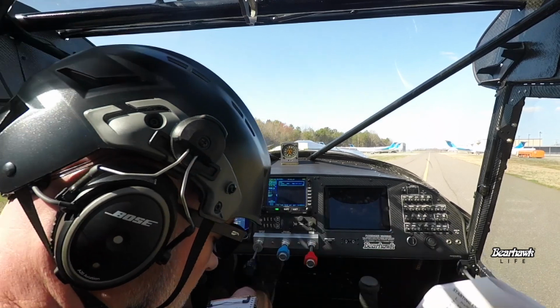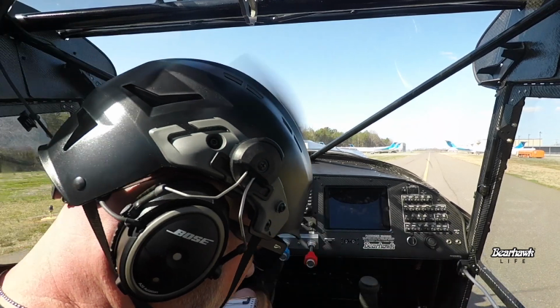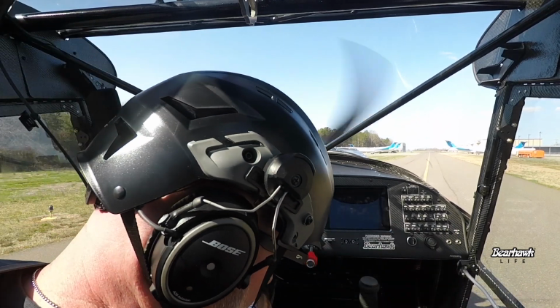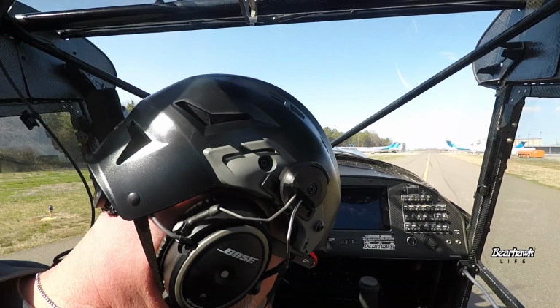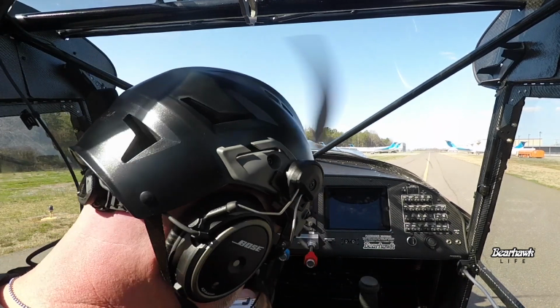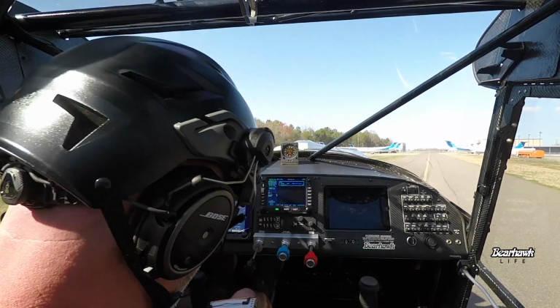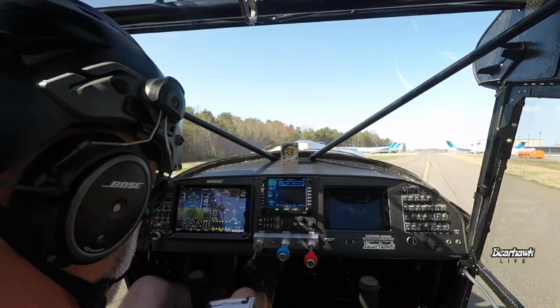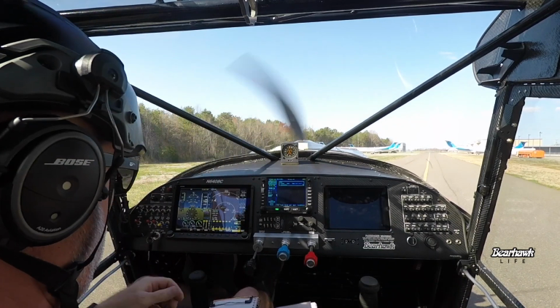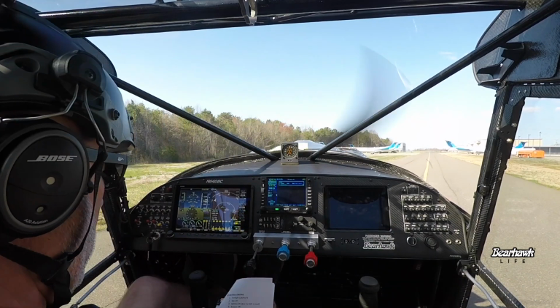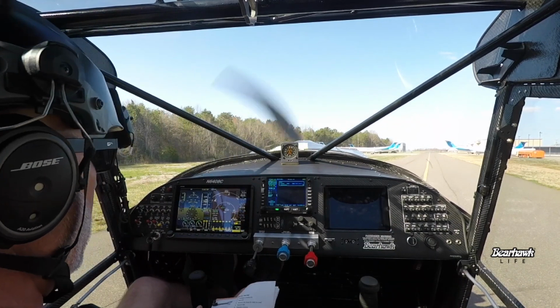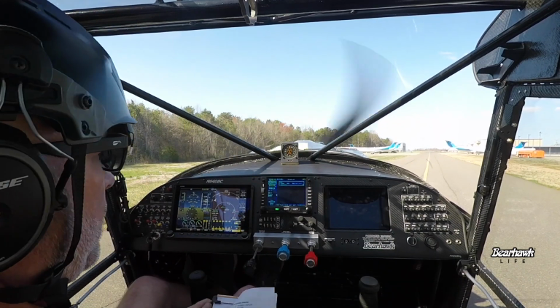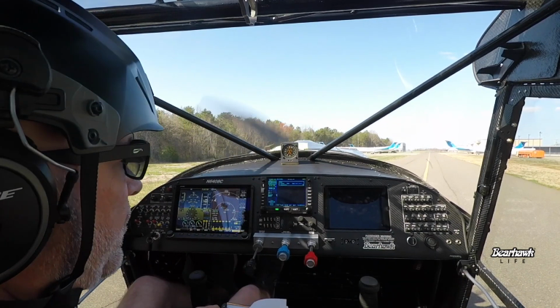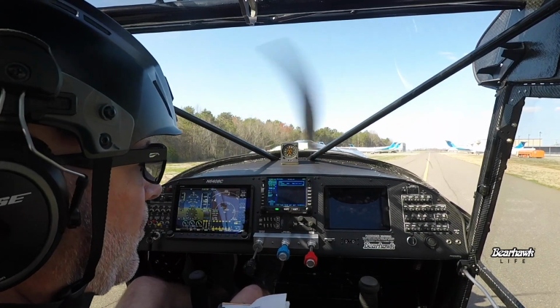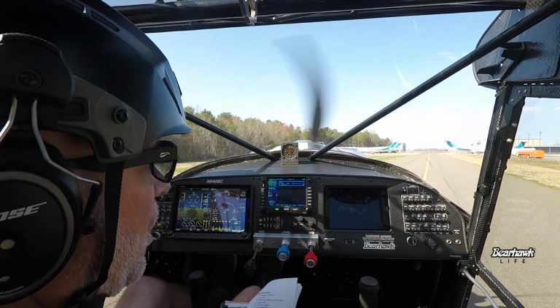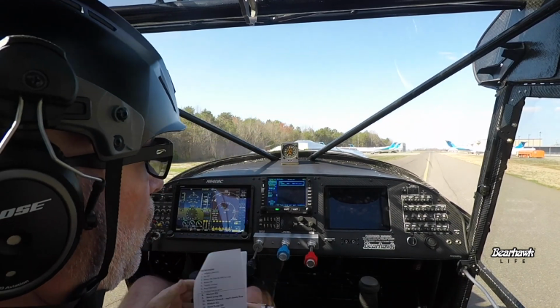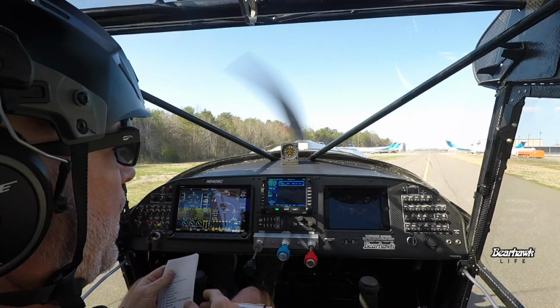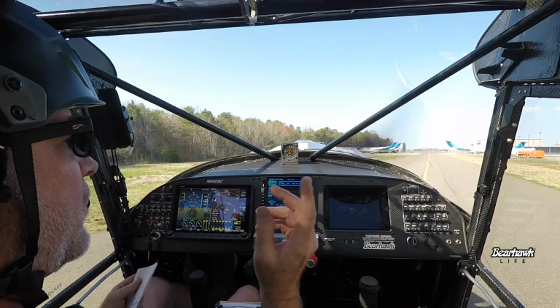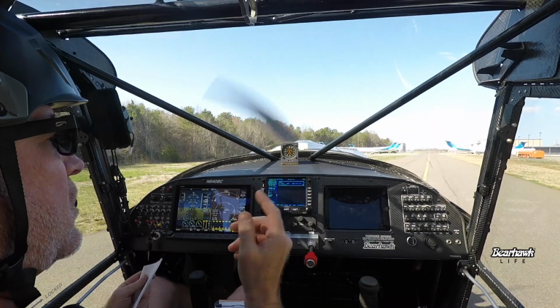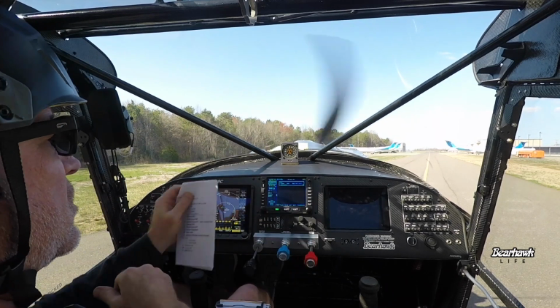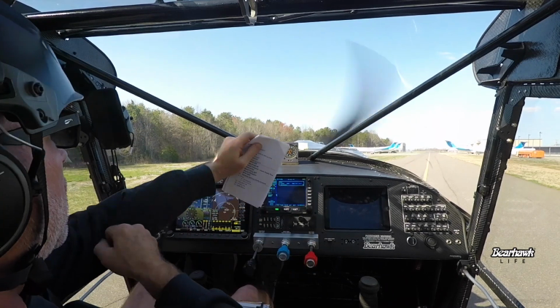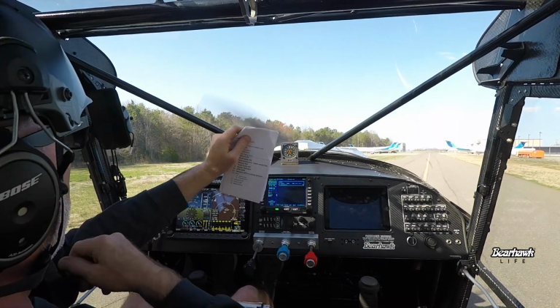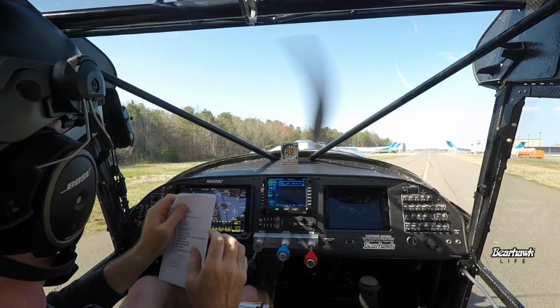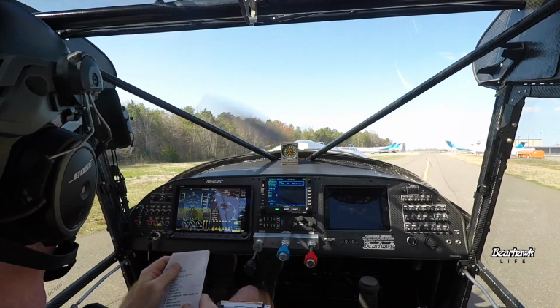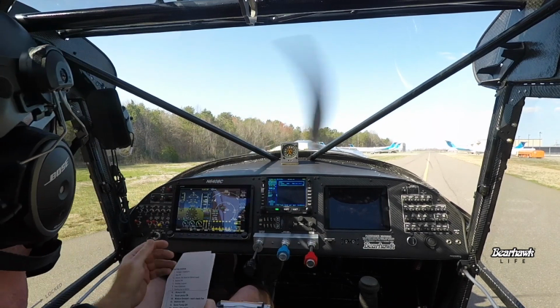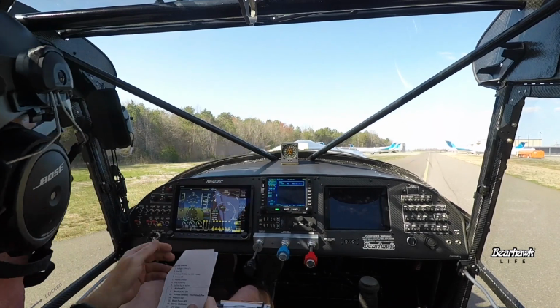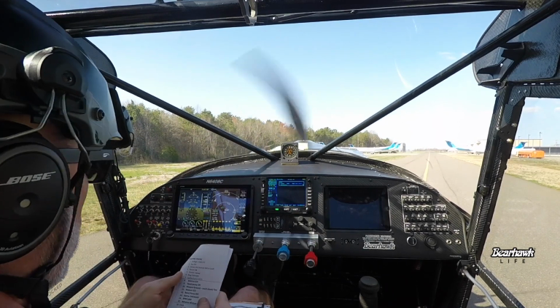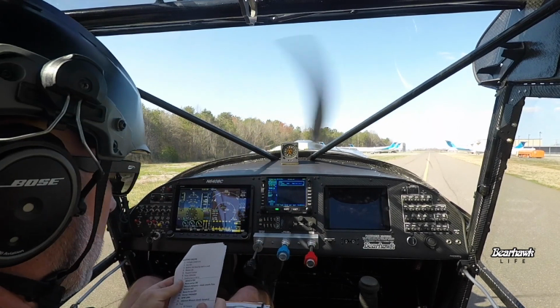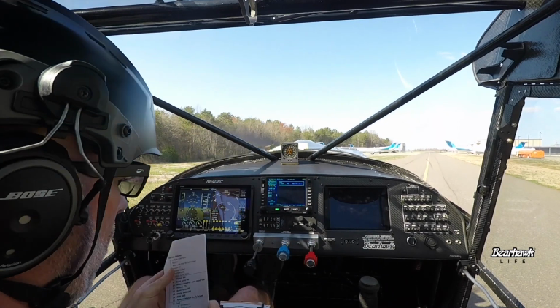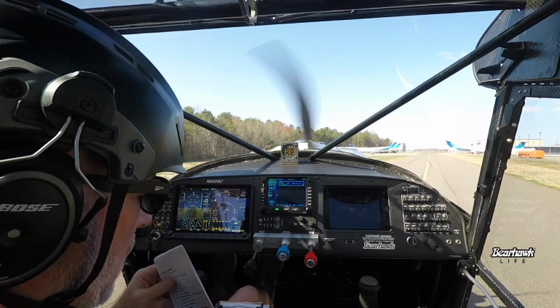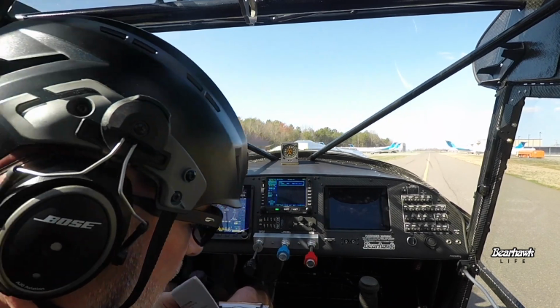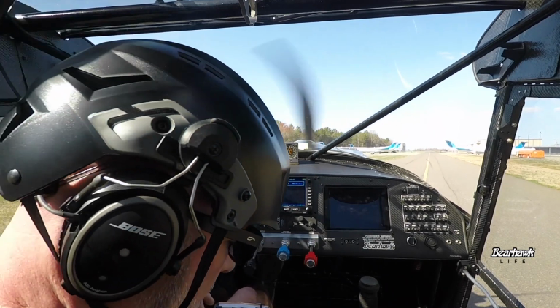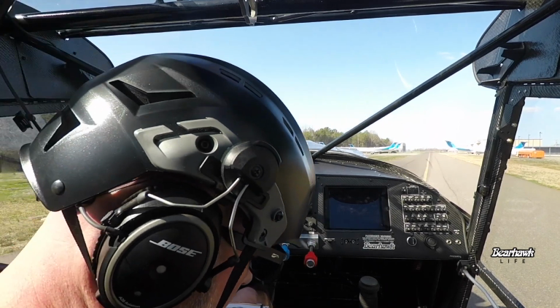I've done four or five taxi tests. Right after the engine start — we'll talk about that — there were some squawks that we had to go through.